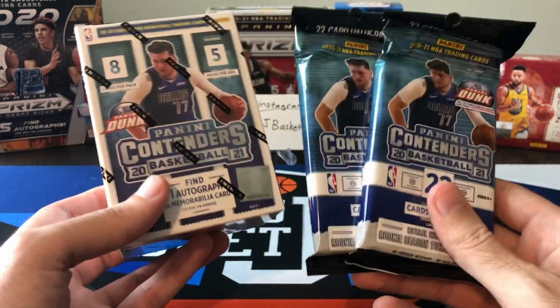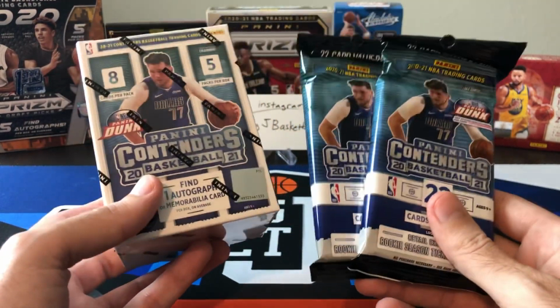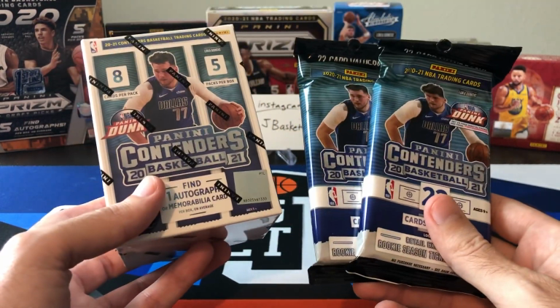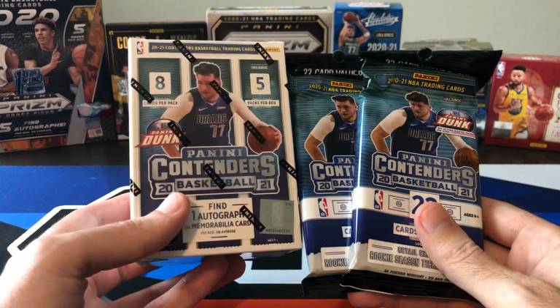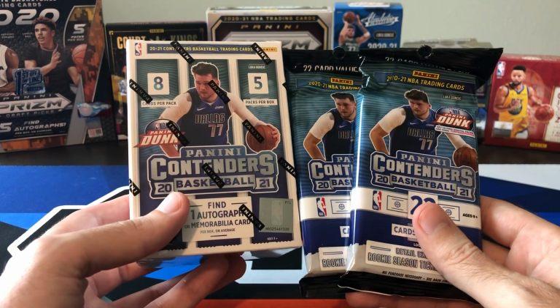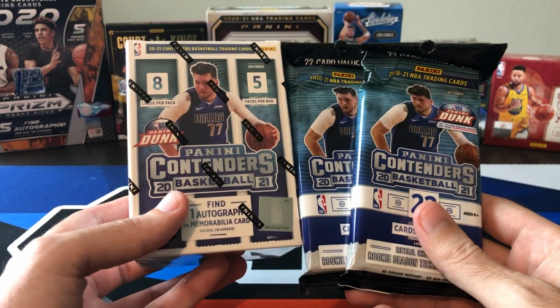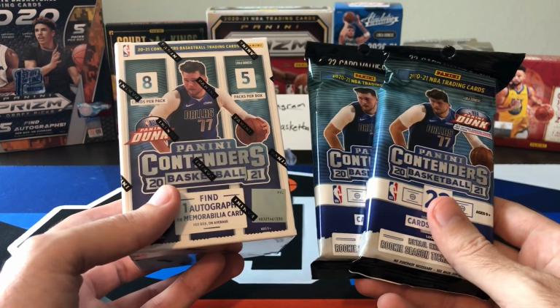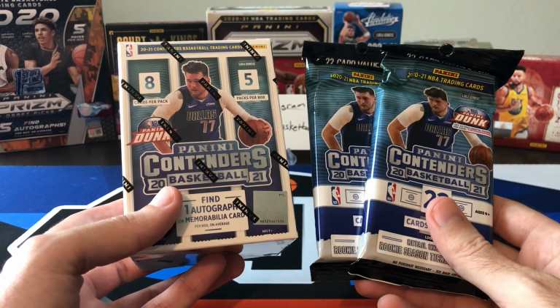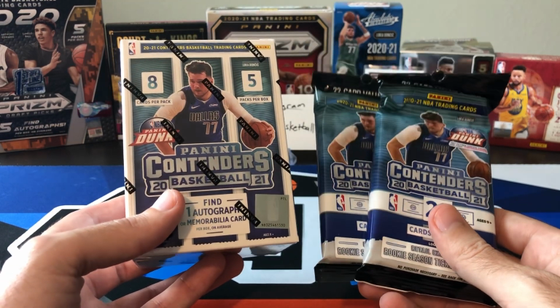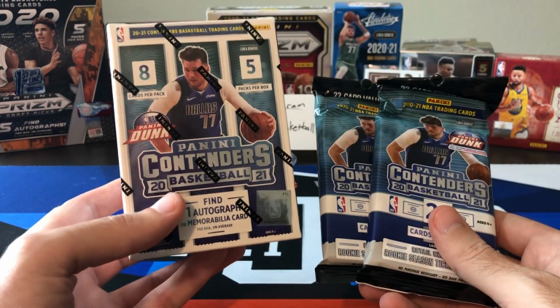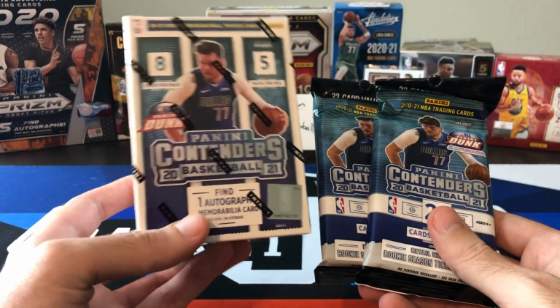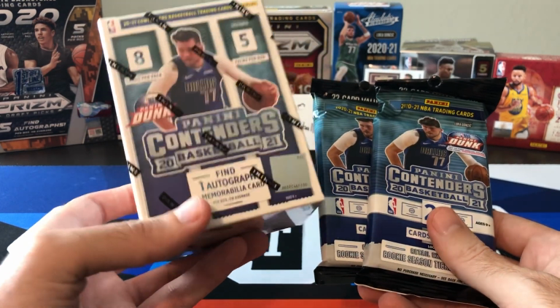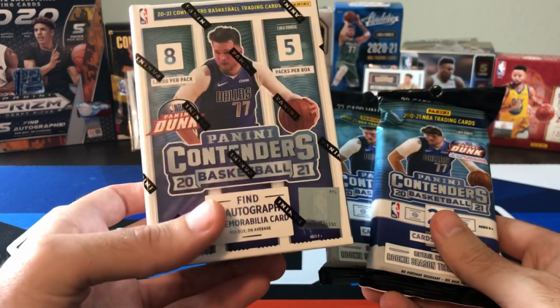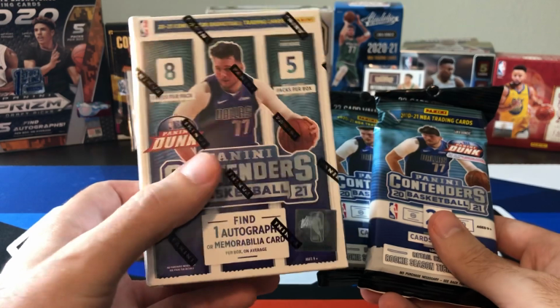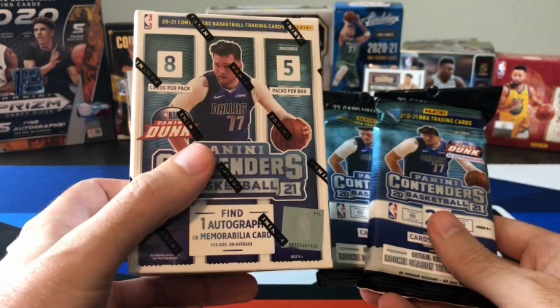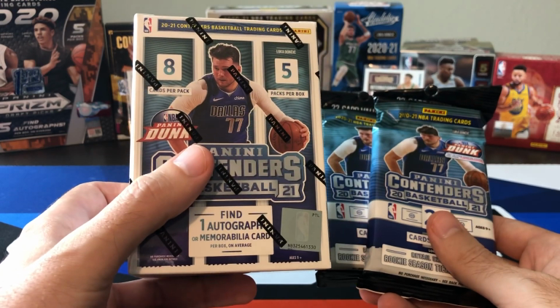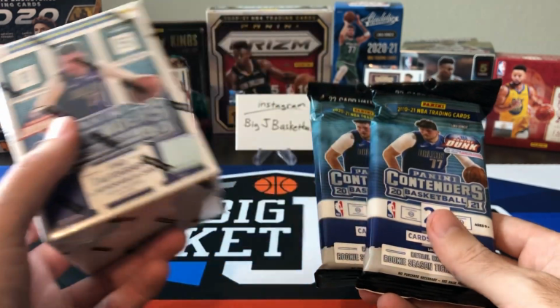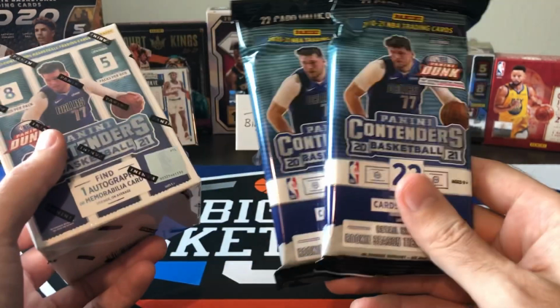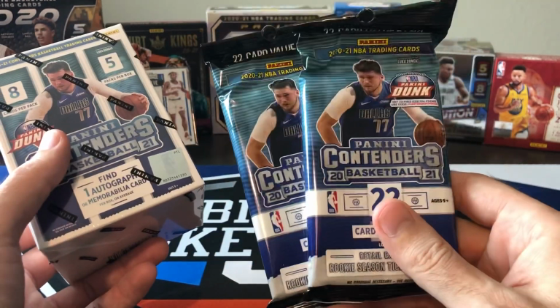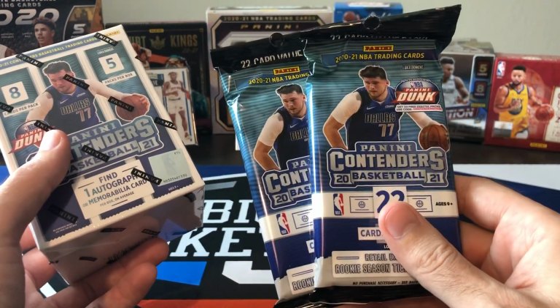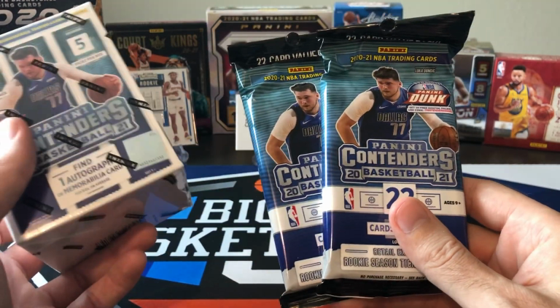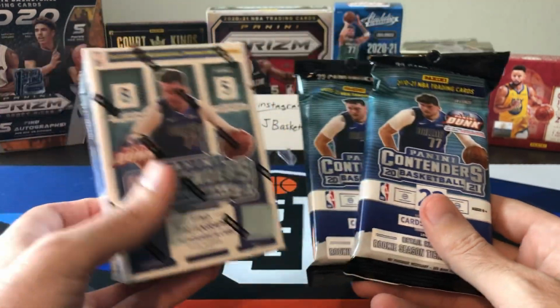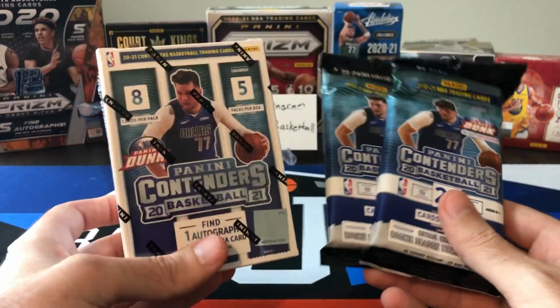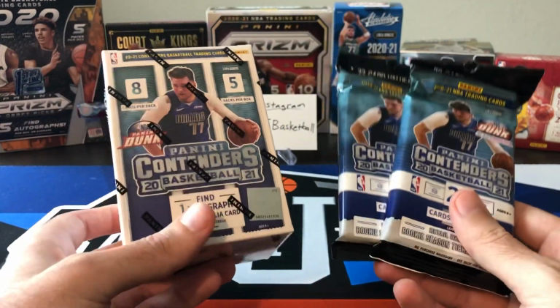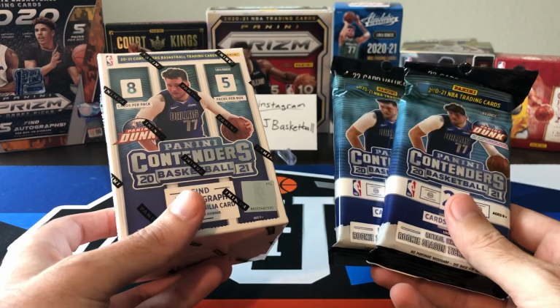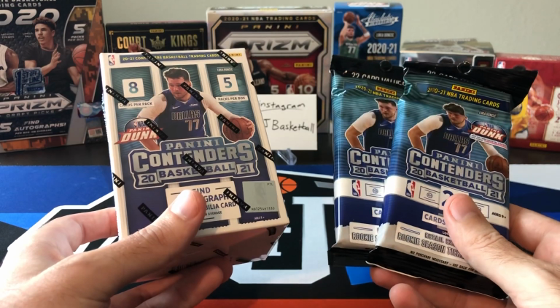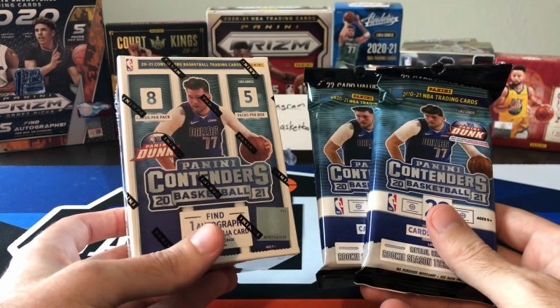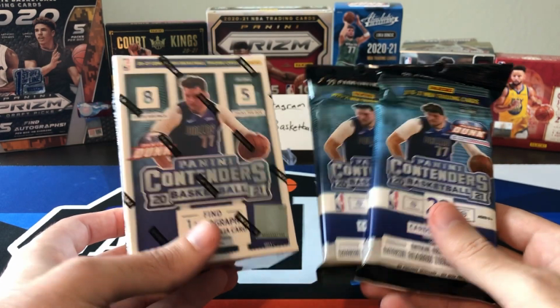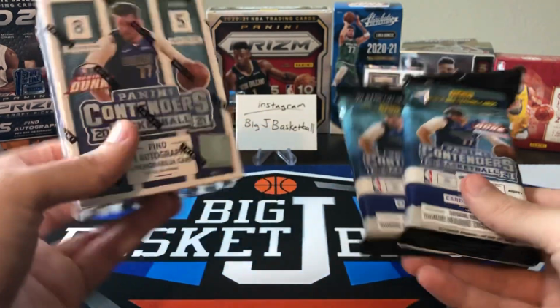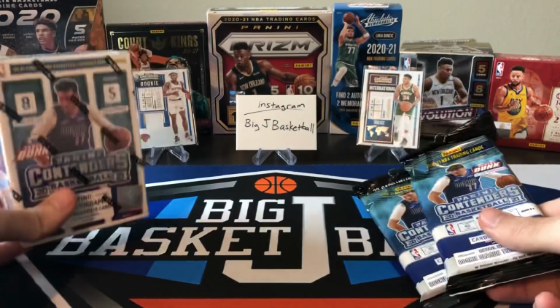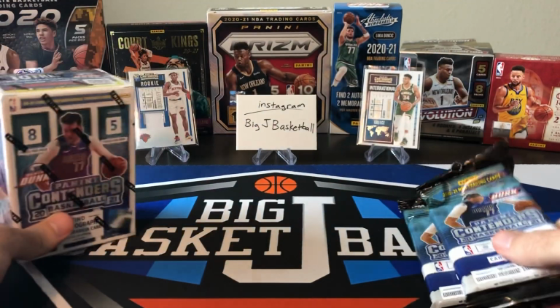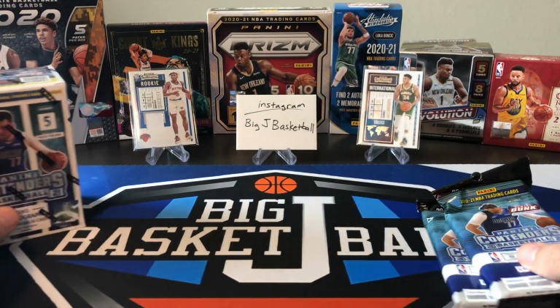These are all pretty cheap on the secondary market still. I know it's hard to find in stores, but you can probably find a contenders blaster for like 25 to 30 bucks. The fat packs are under 10 bucks, so definitely a very cheap break here. Let's compare these two and see what we can get.